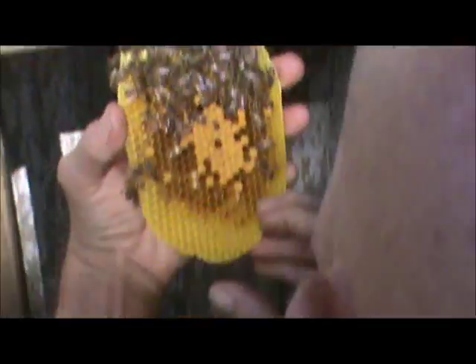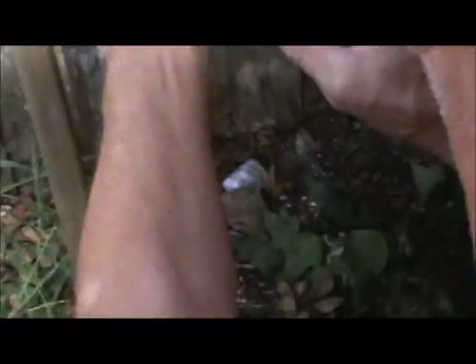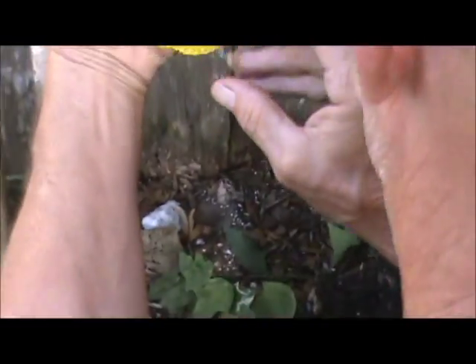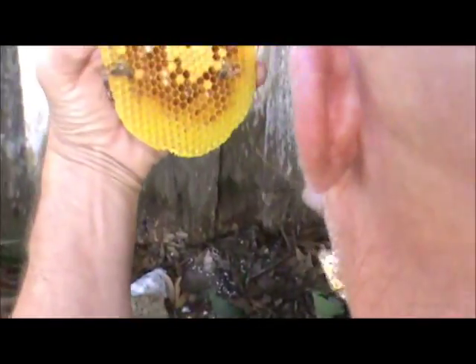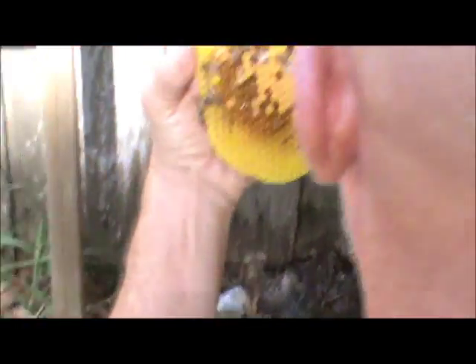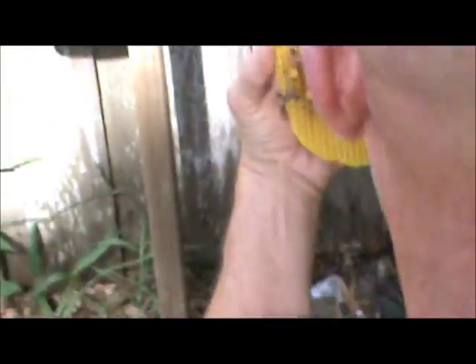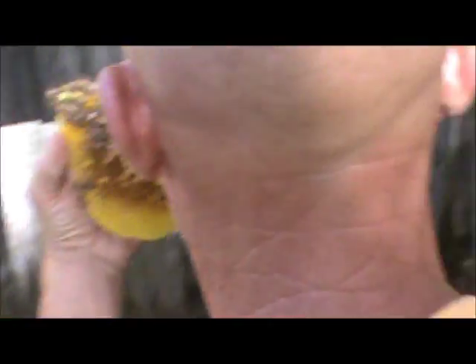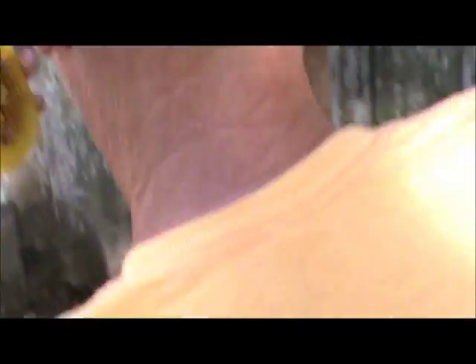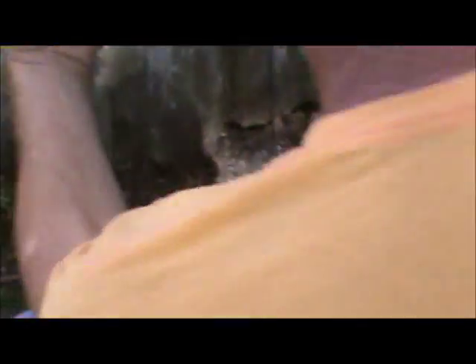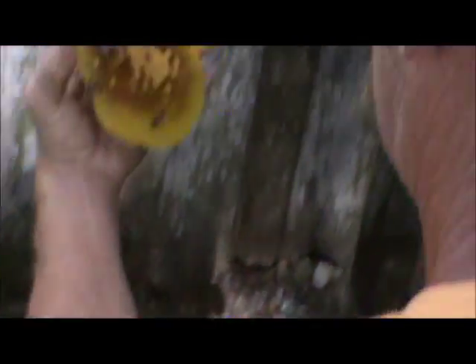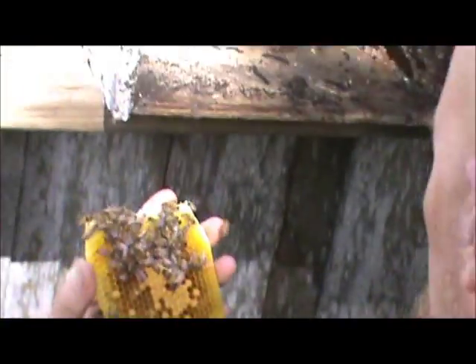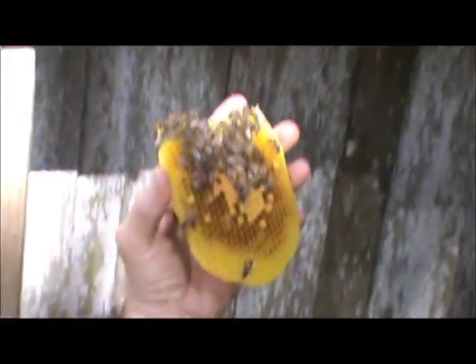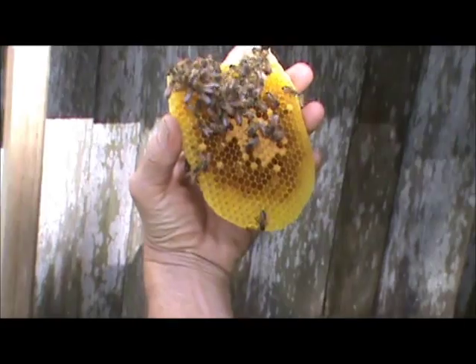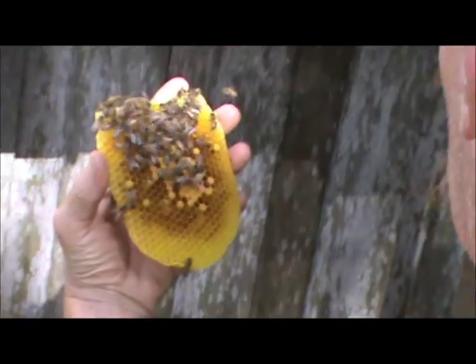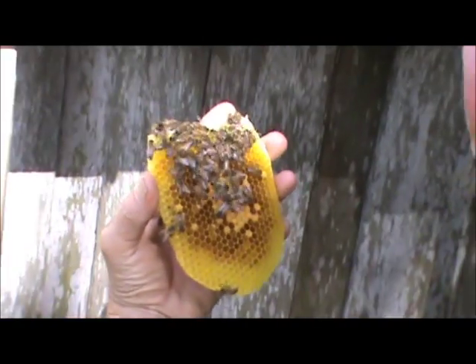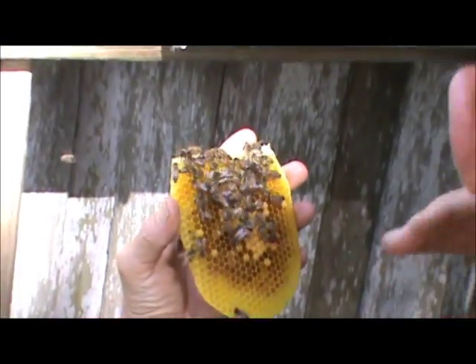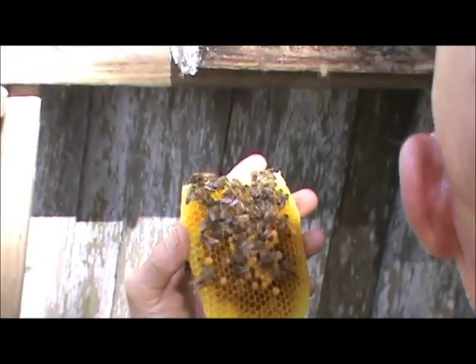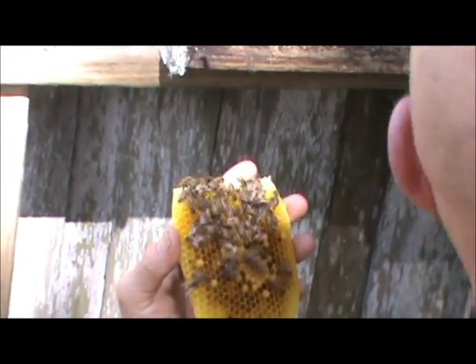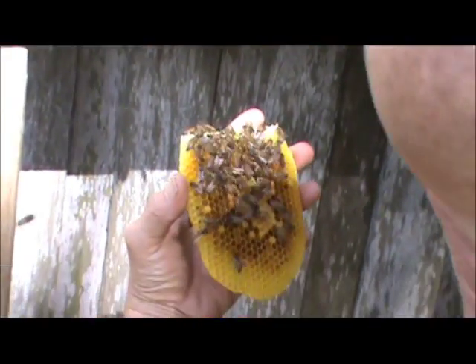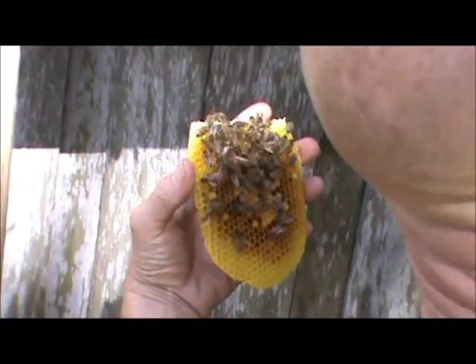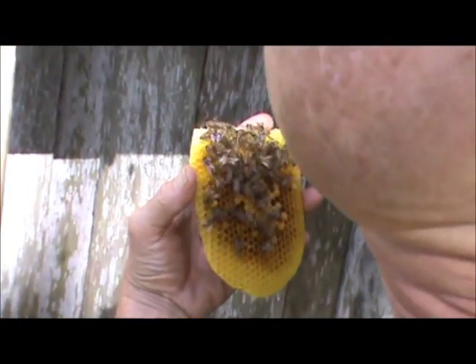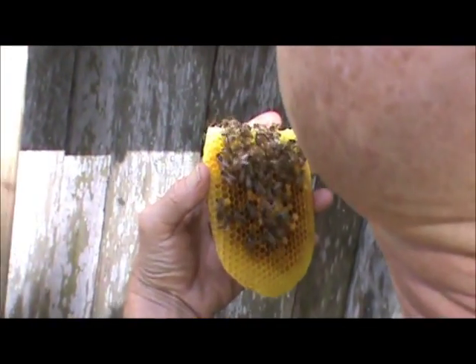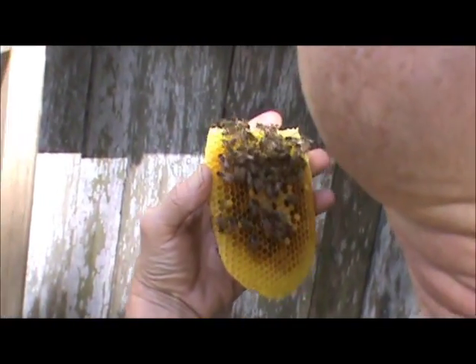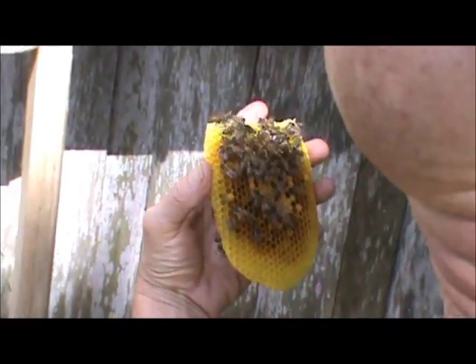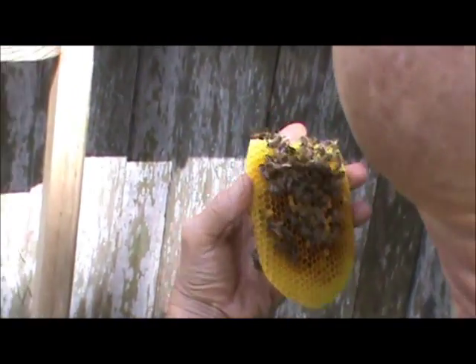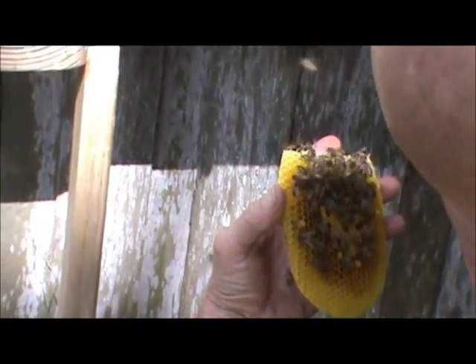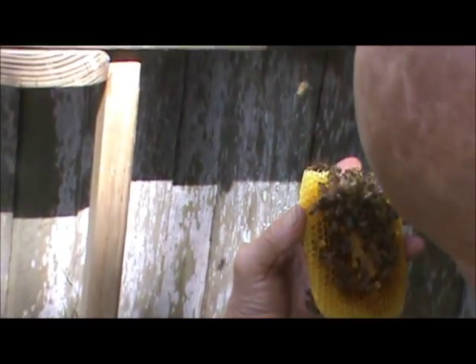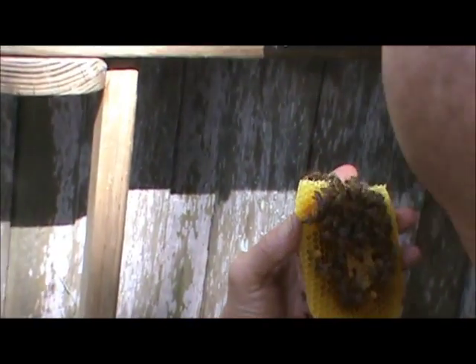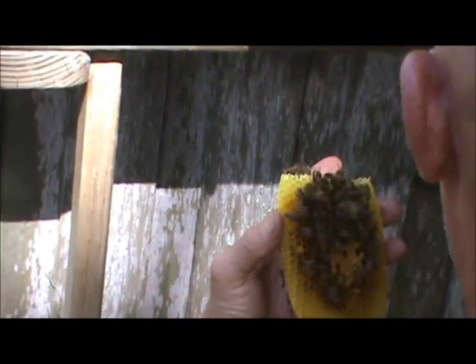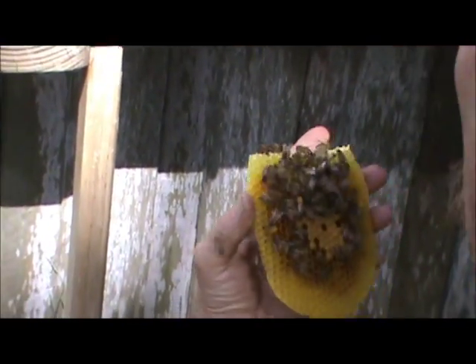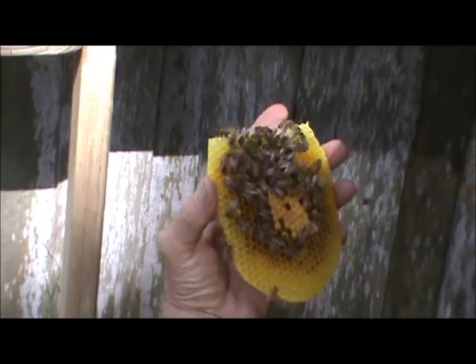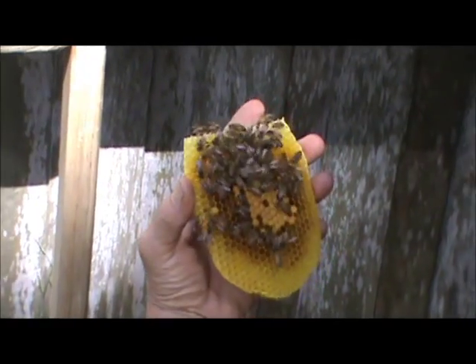But they can anticipate a nectar flow as well and start building so that they have enough foraging numbers to get a lot of honey. They're really in tune.